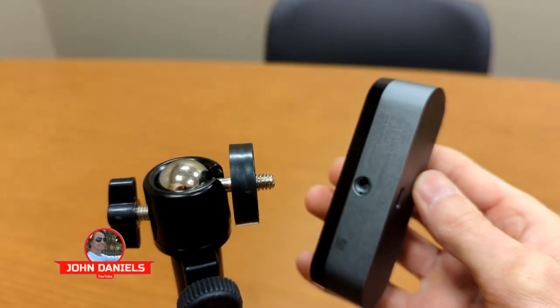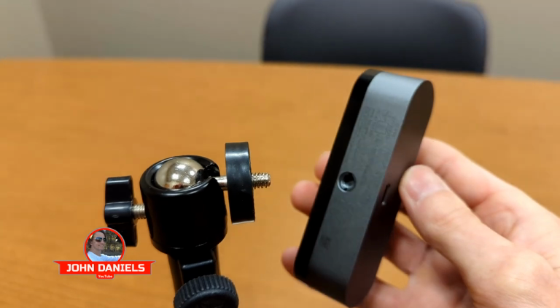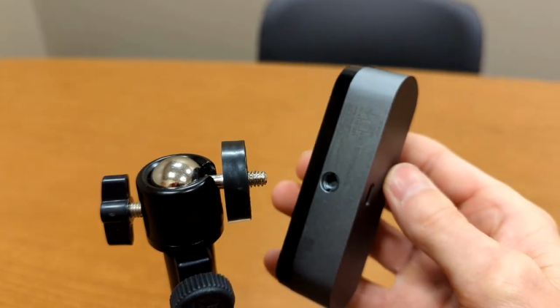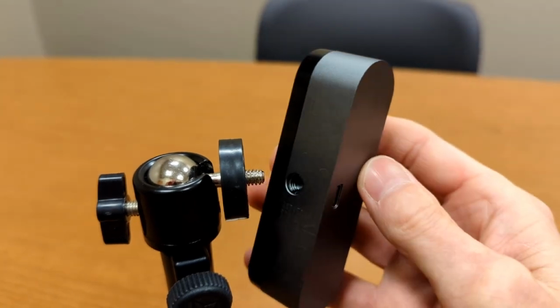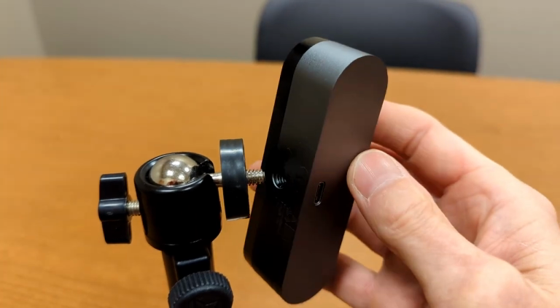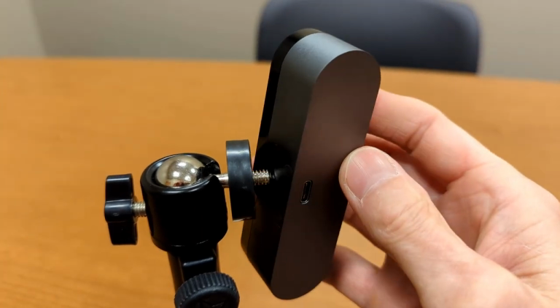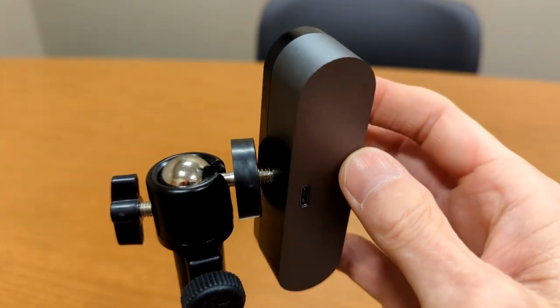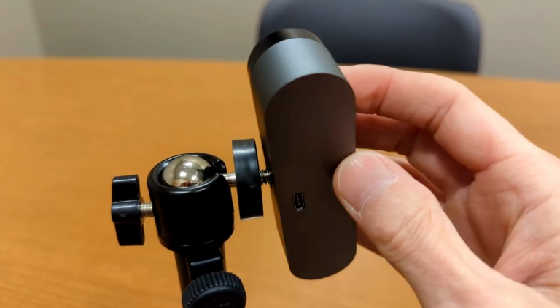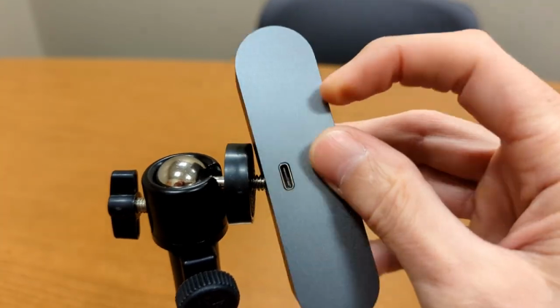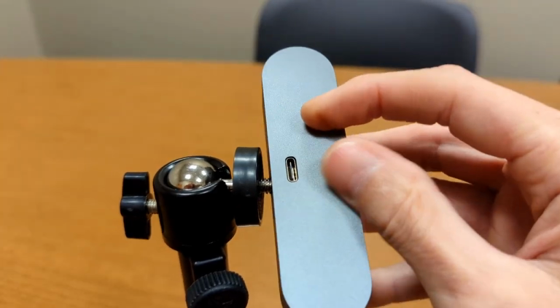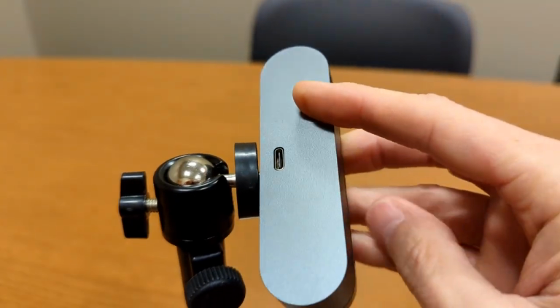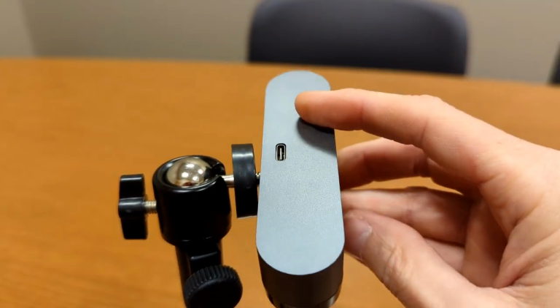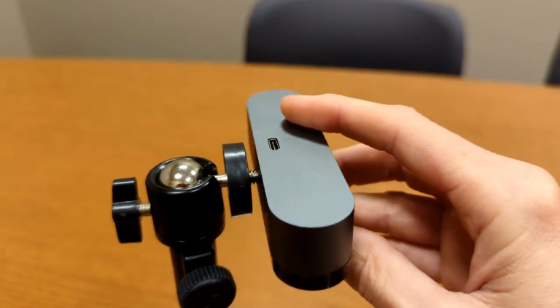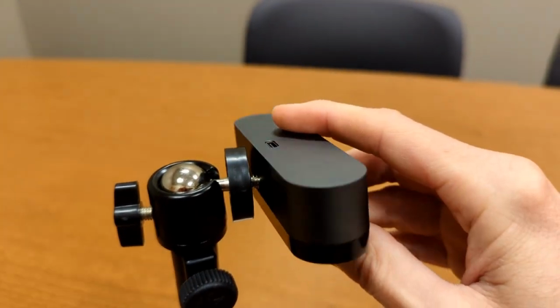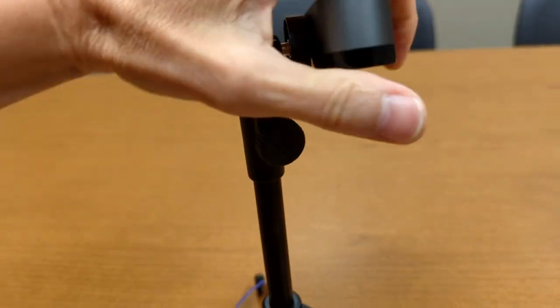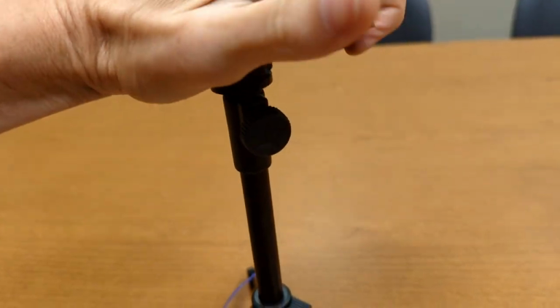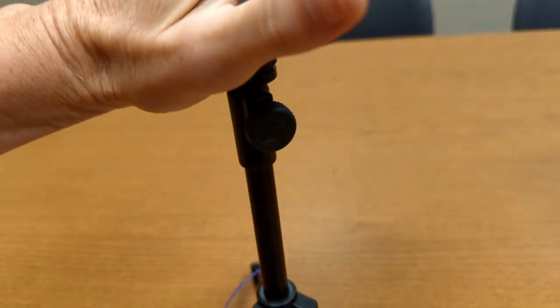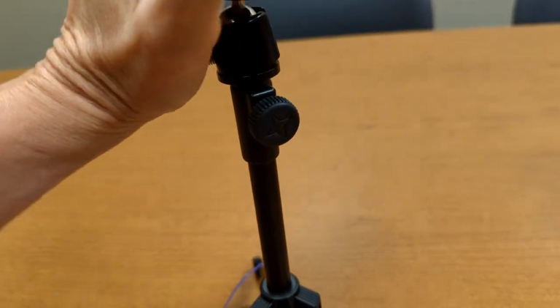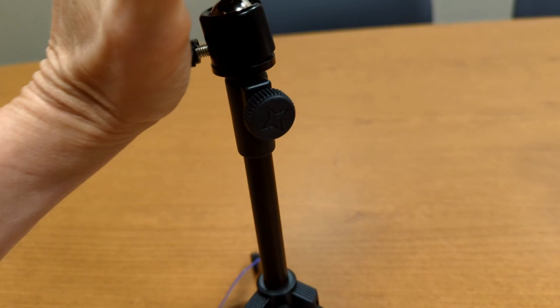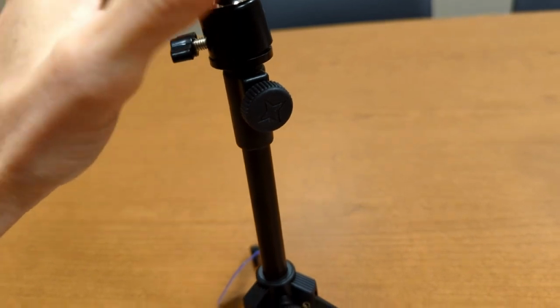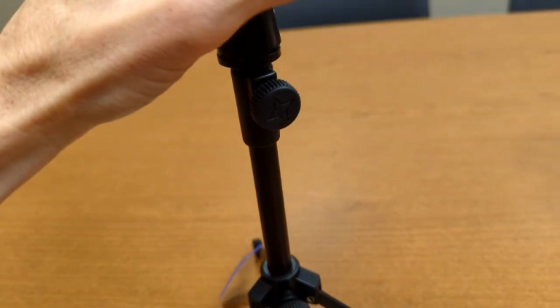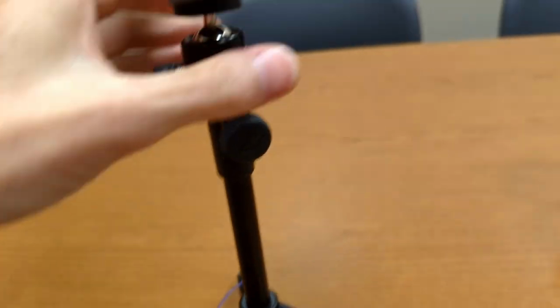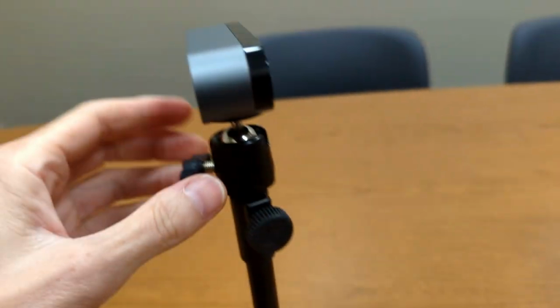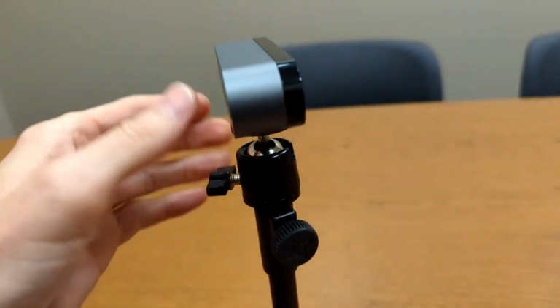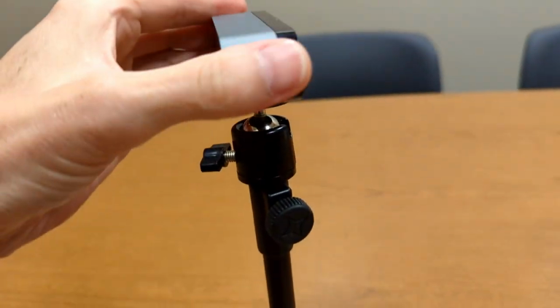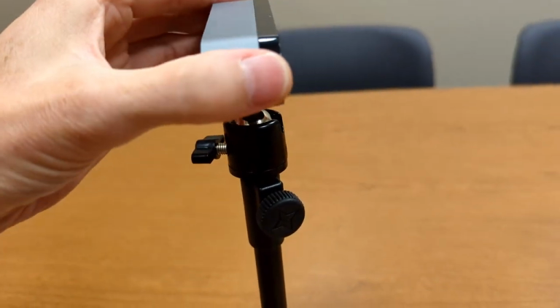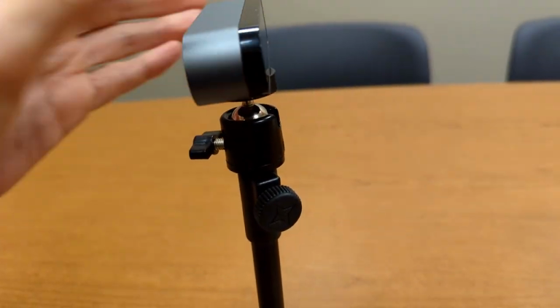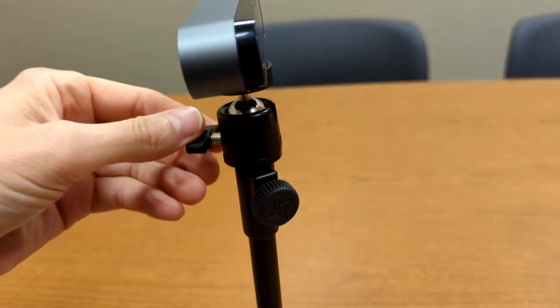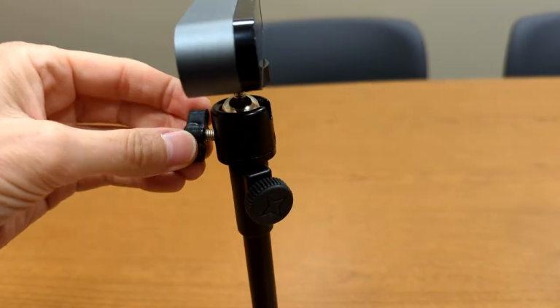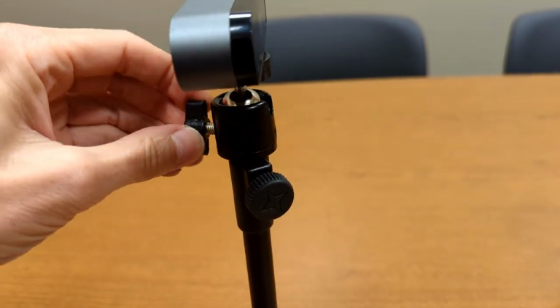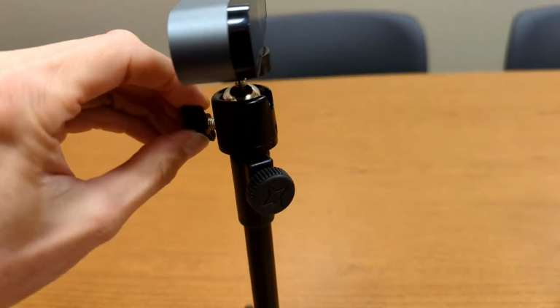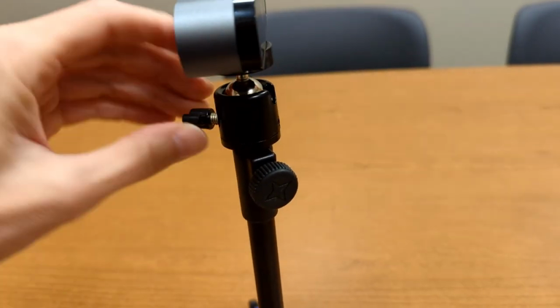Now you can screw it into your tripod. Pretty easy, but it was kind of confusing. I'd love to hear if you've had any issues with this.